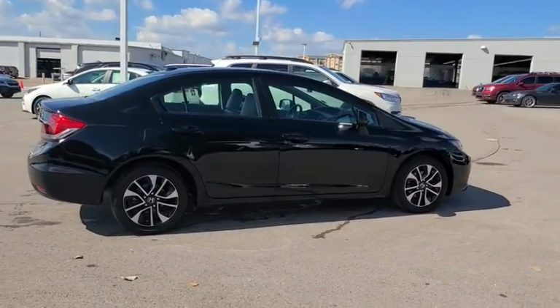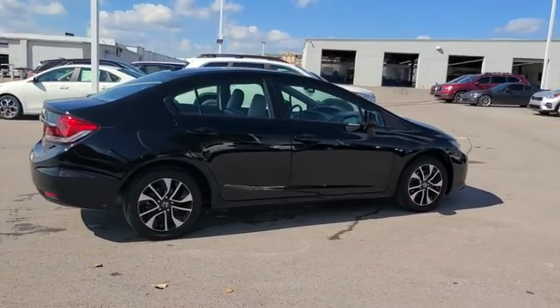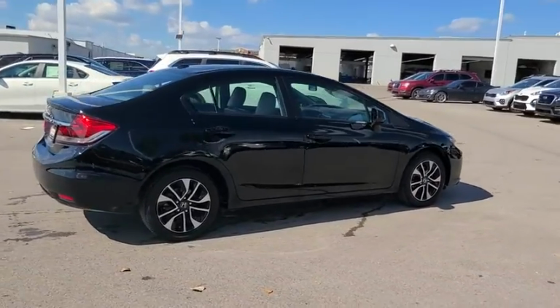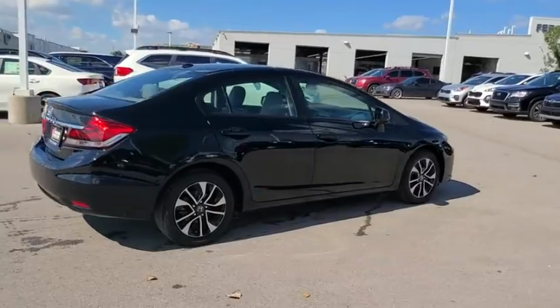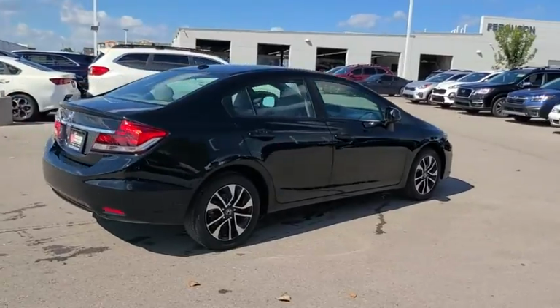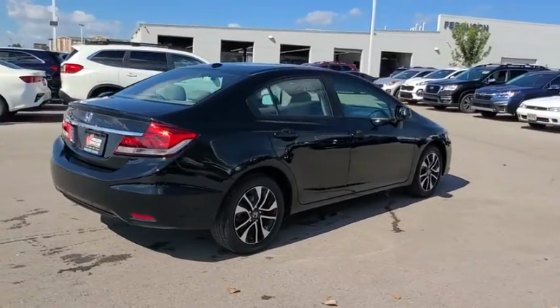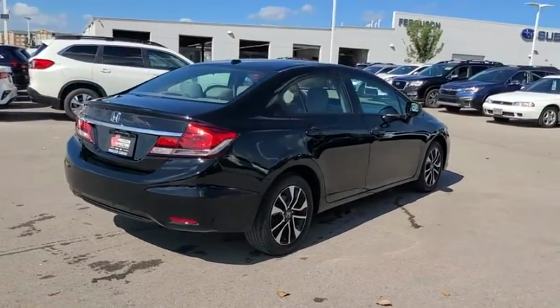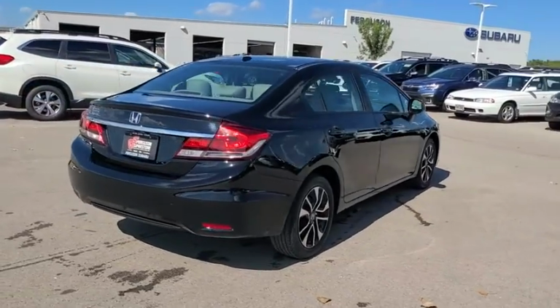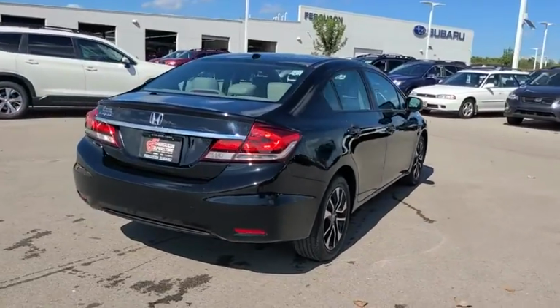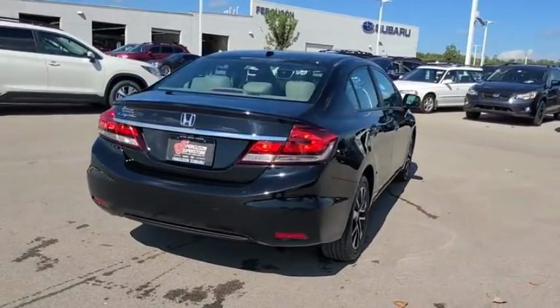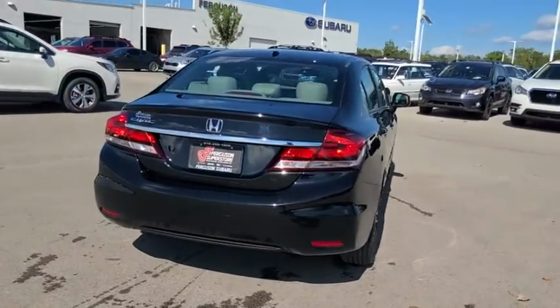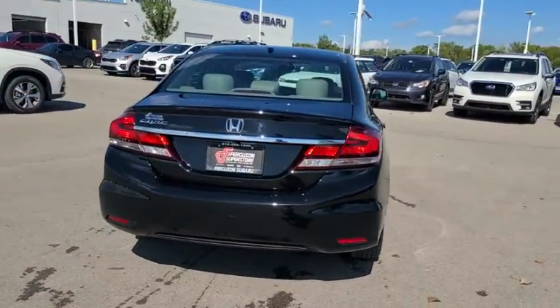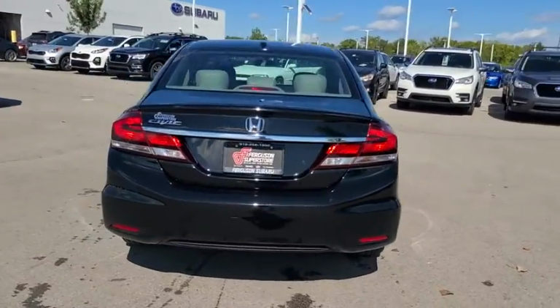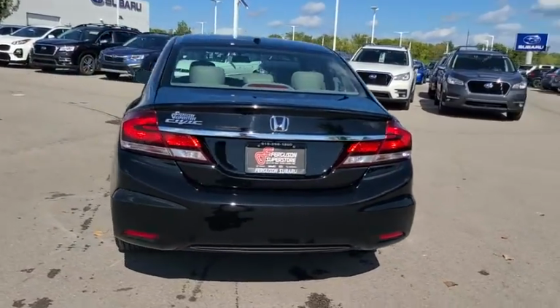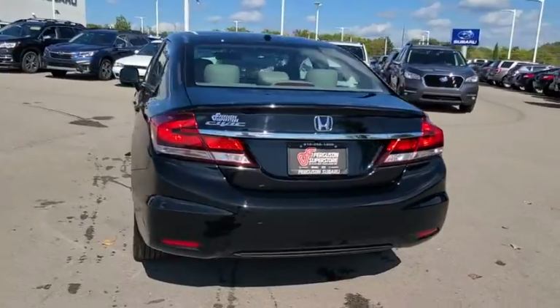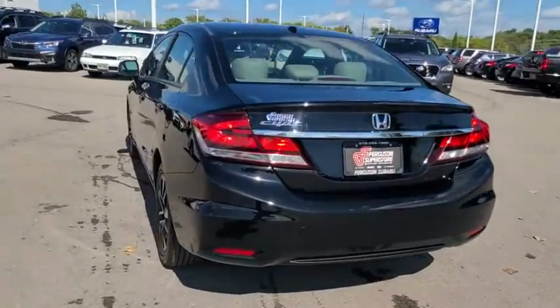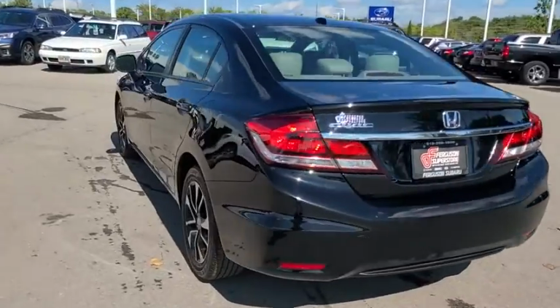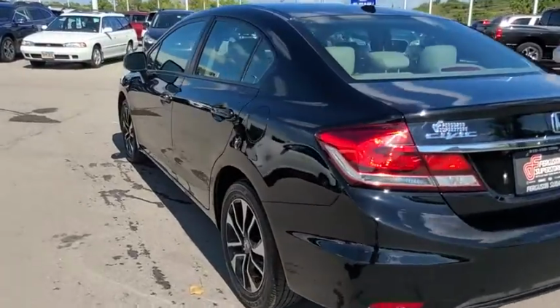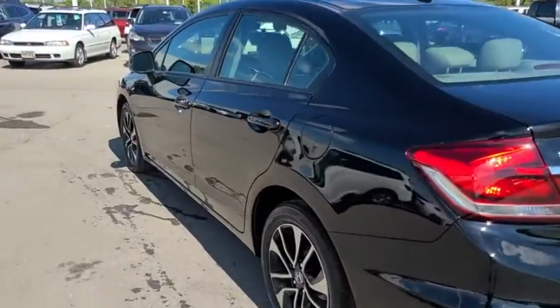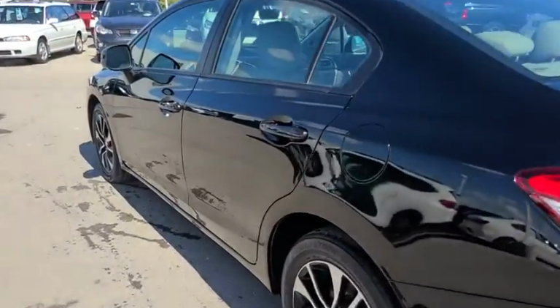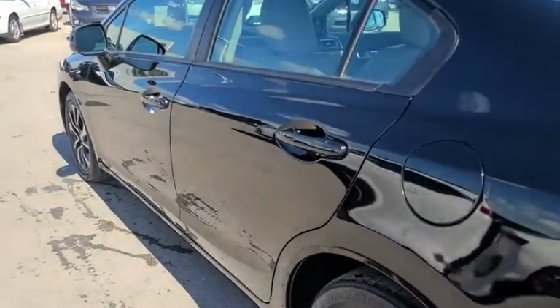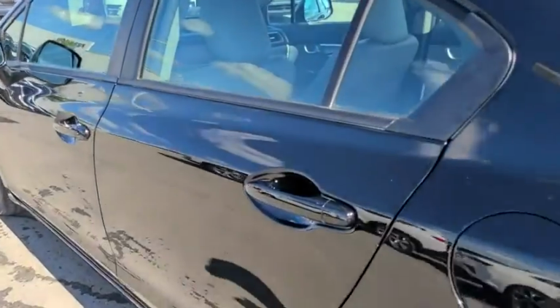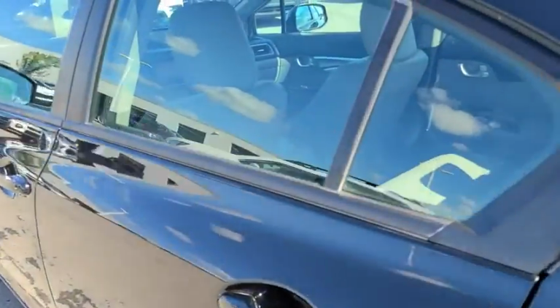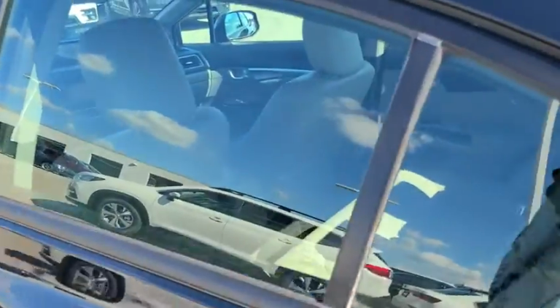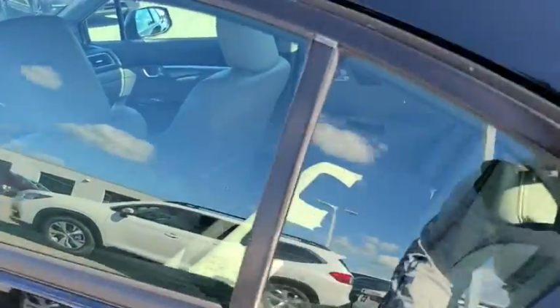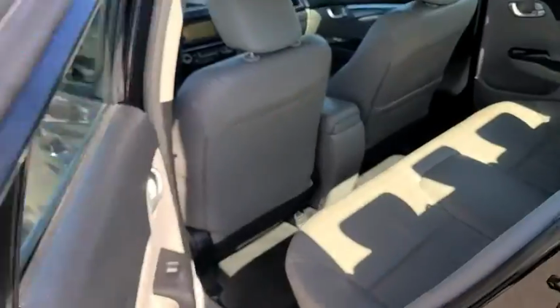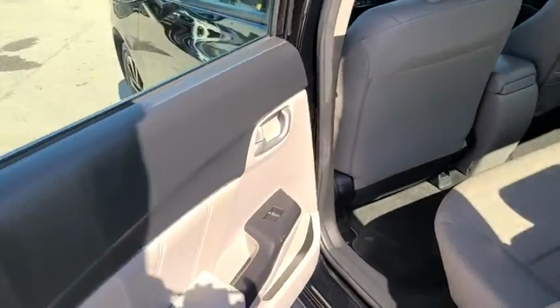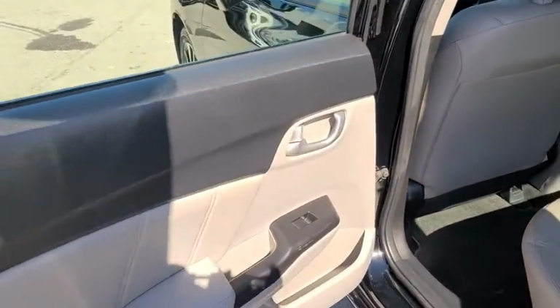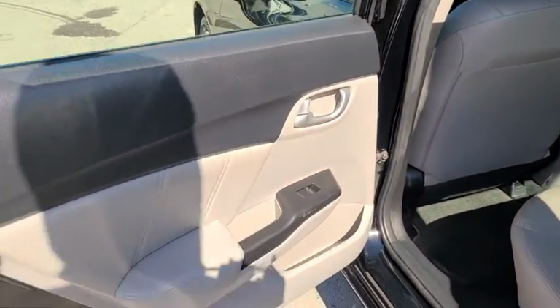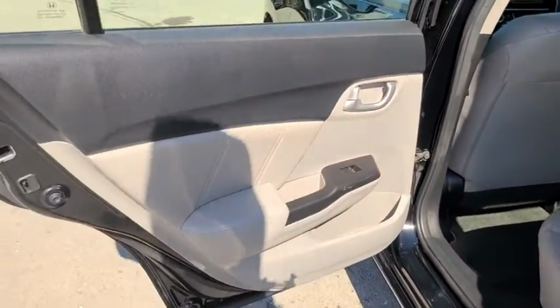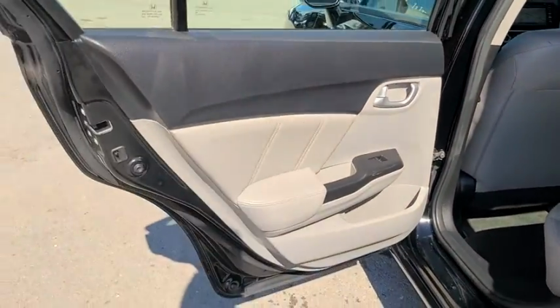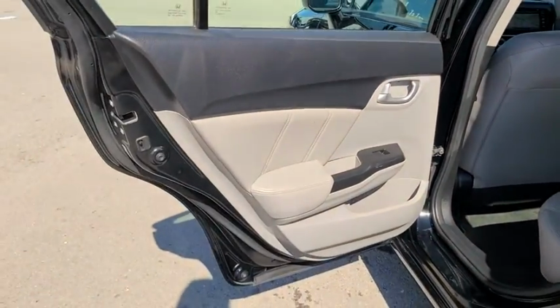Anti-lock braking system. Keyless entry. Traction control. Backup camera. Stability control. Steering wheel audio controls. Bluetooth. Leather-wrapped steering wheel. Power steering. Adjustable steering wheel. Four-wheel disc brakes. Aluminum wheels. Floor mats.